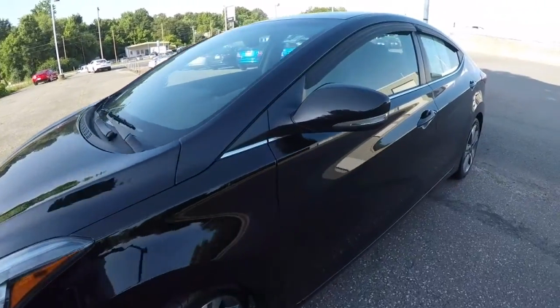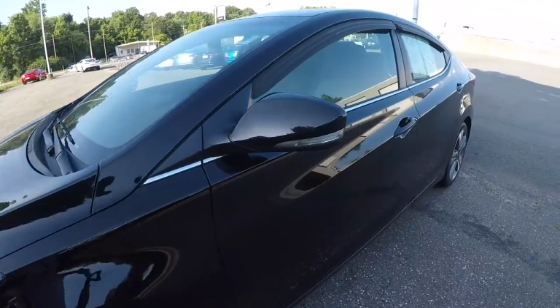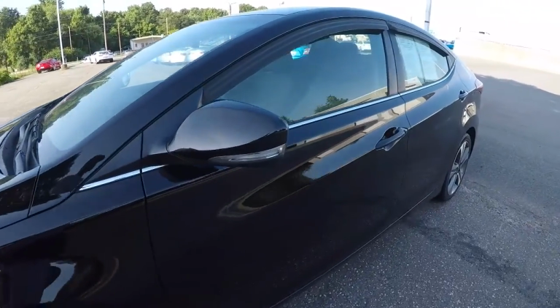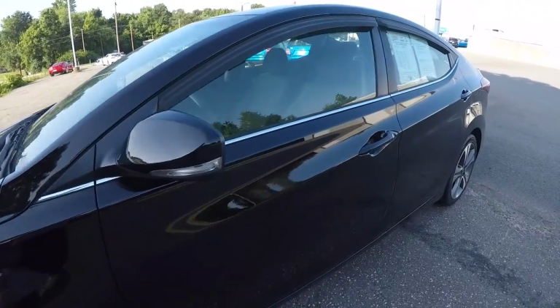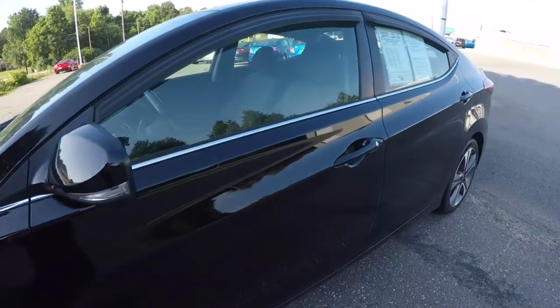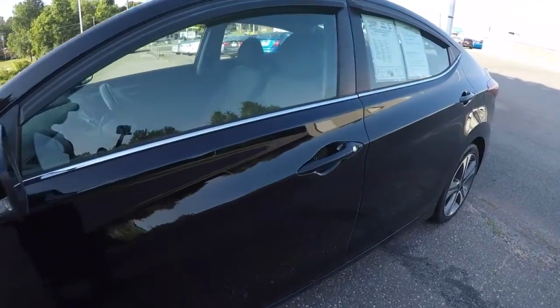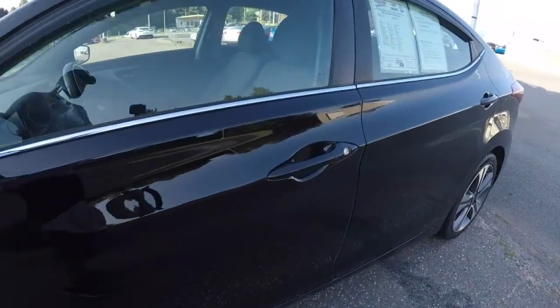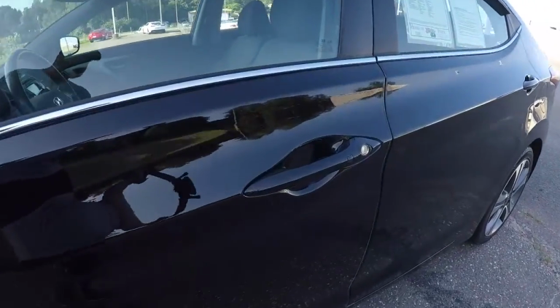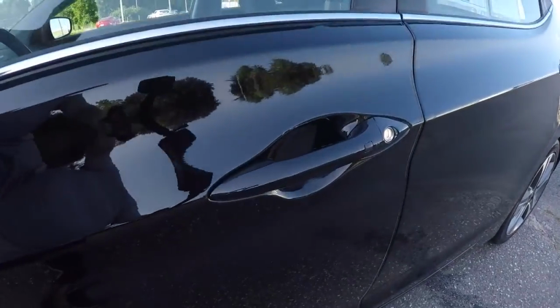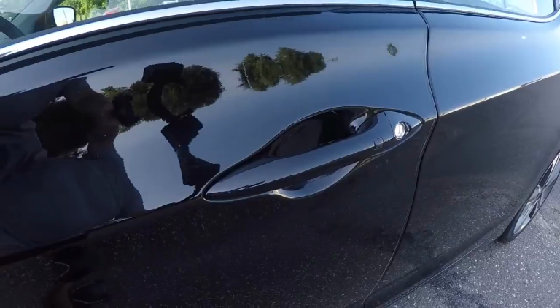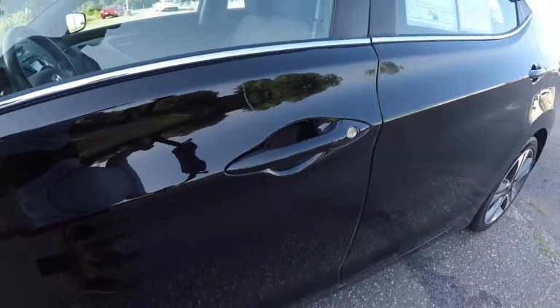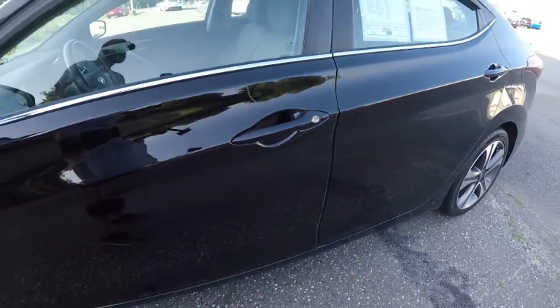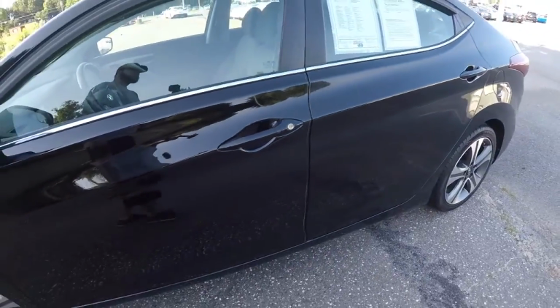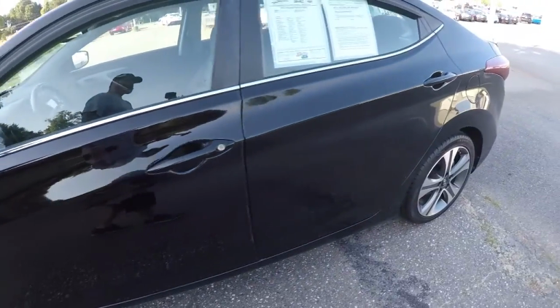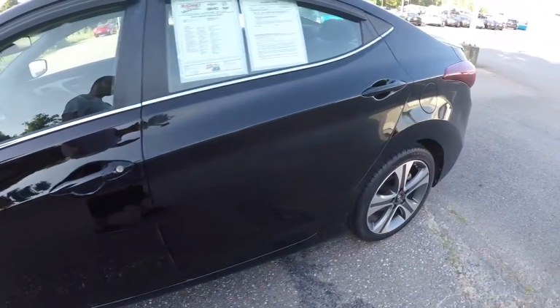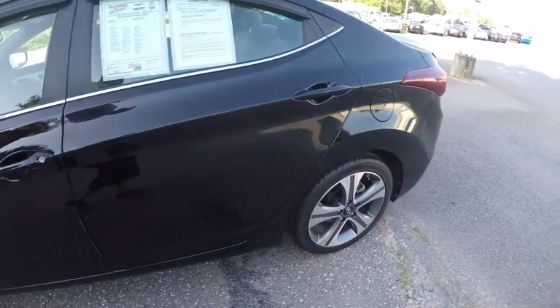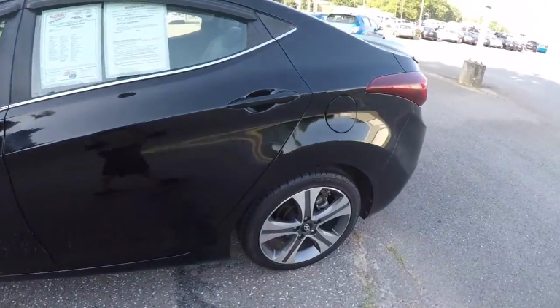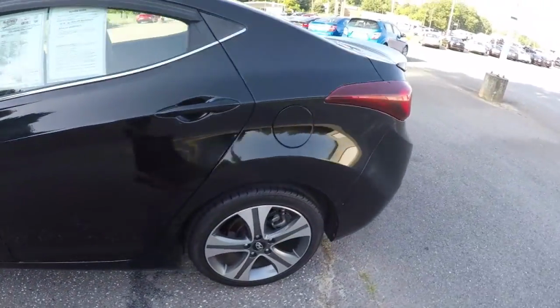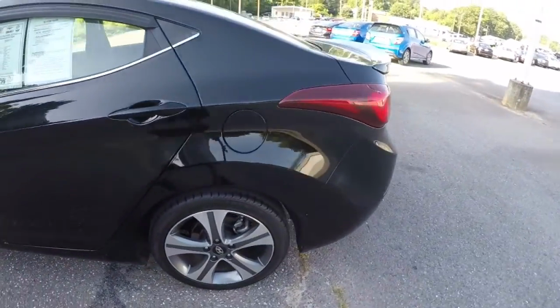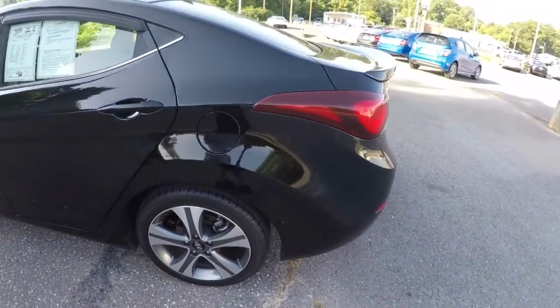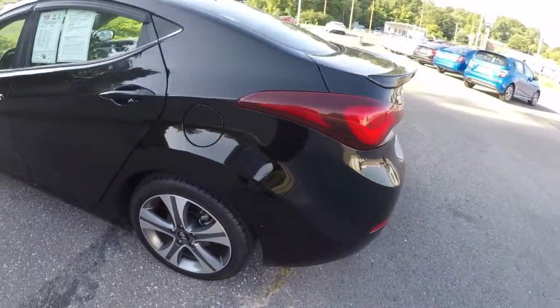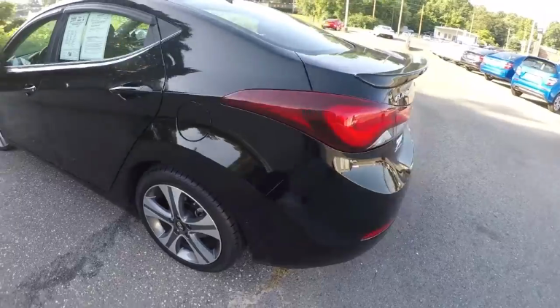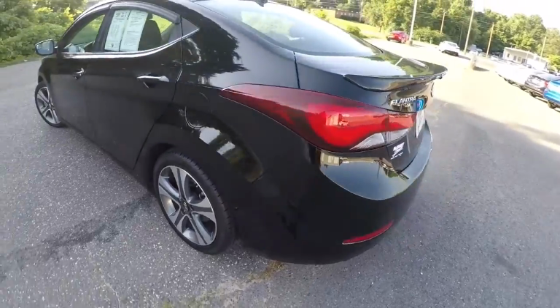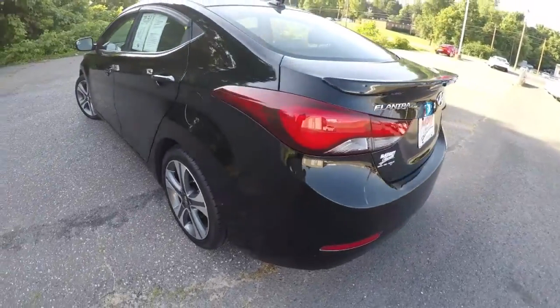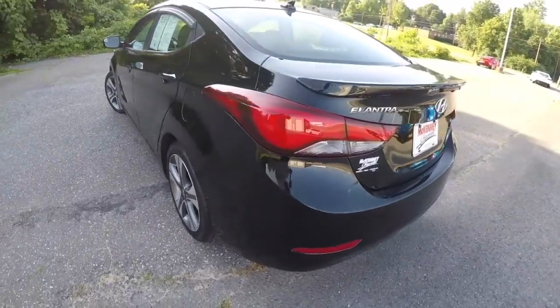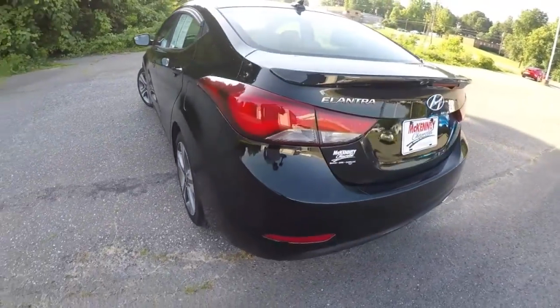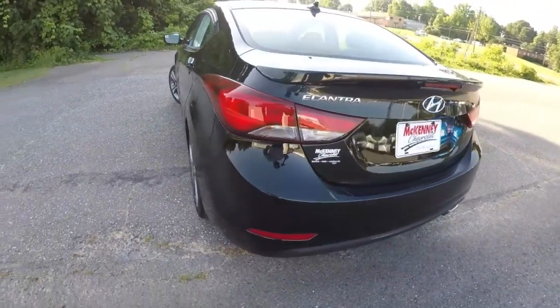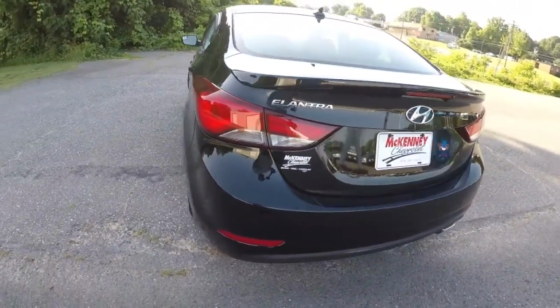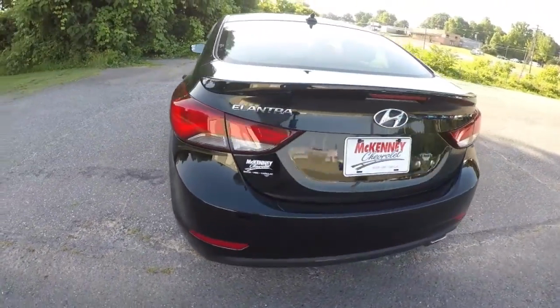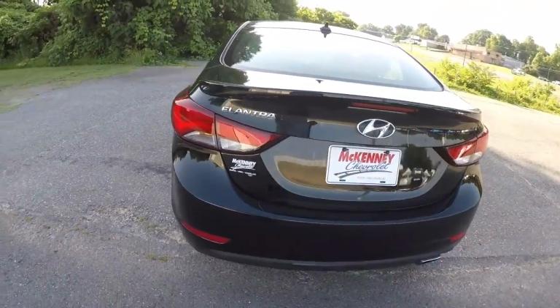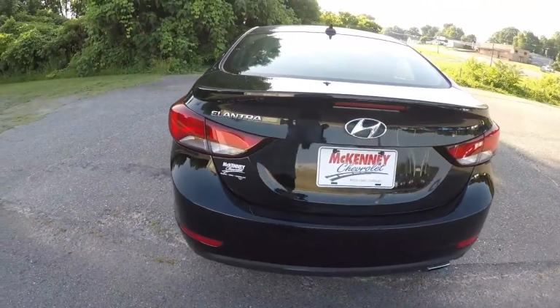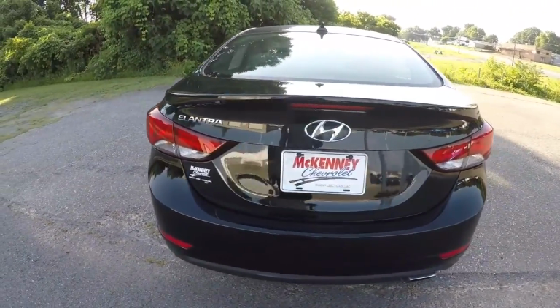It does have the turn signals in the side mirrors. It's got your lock and unlock button on the door handles there. The driver's side is in good shape.